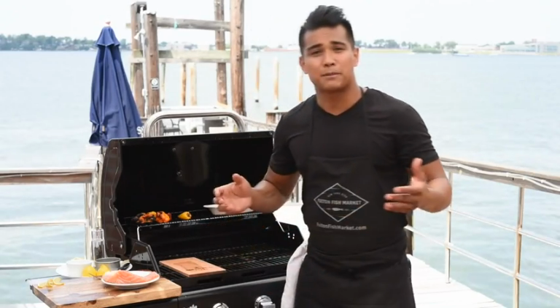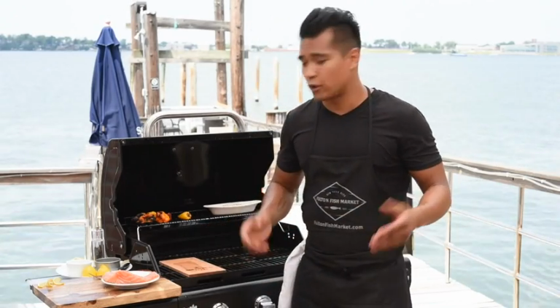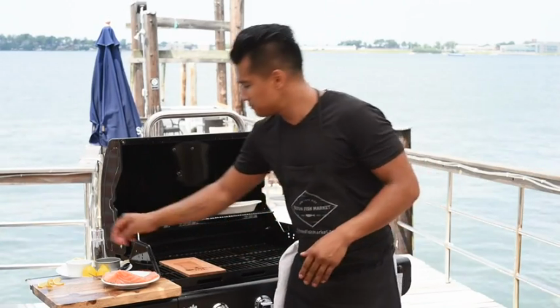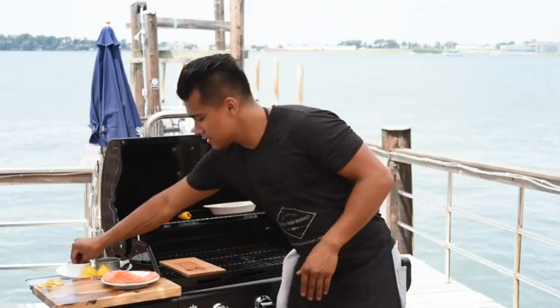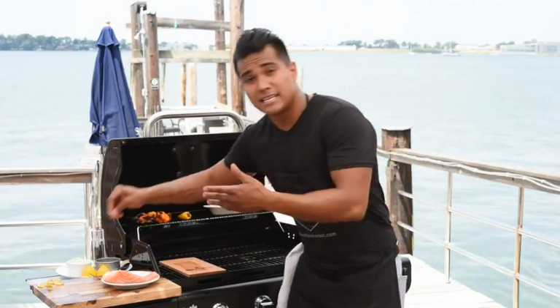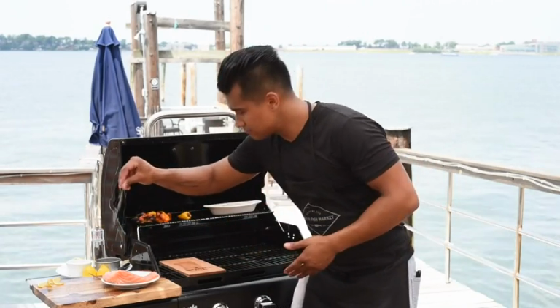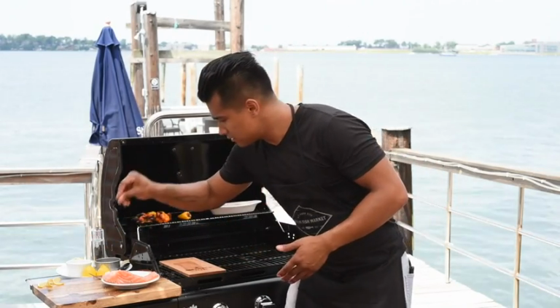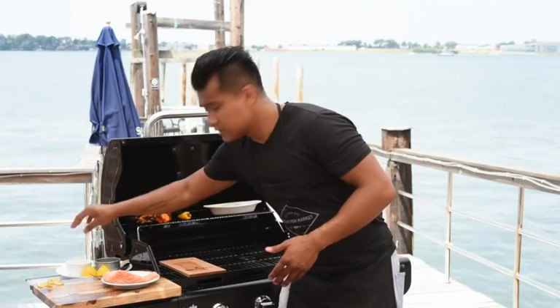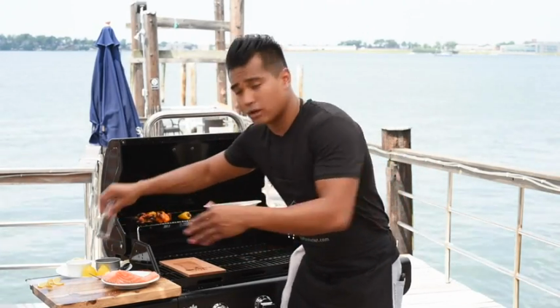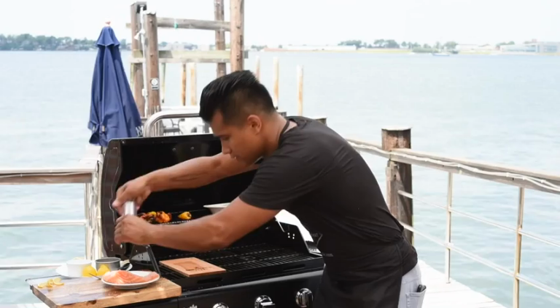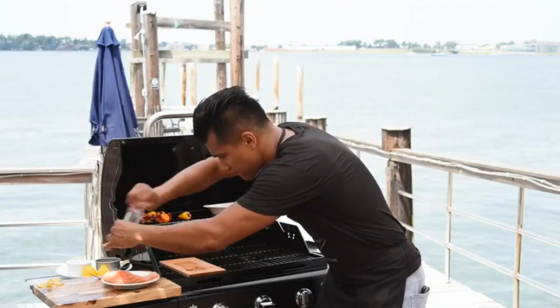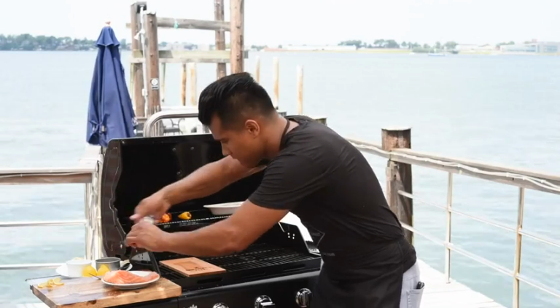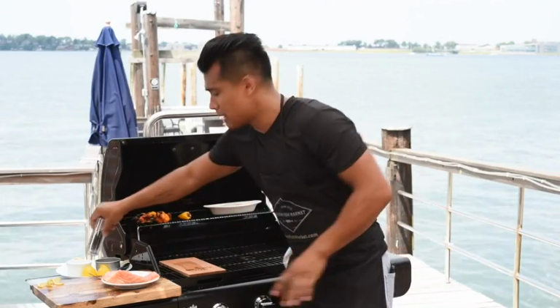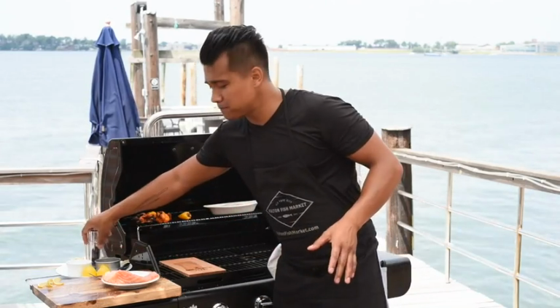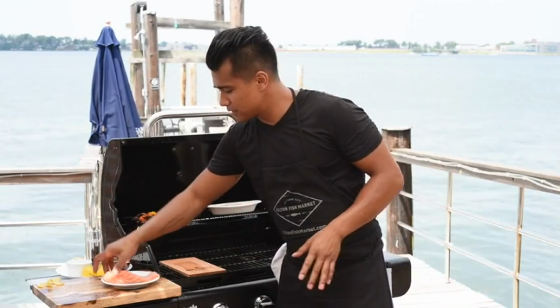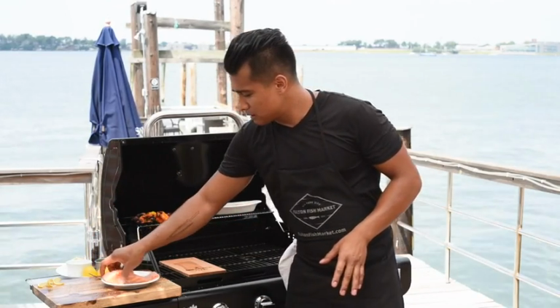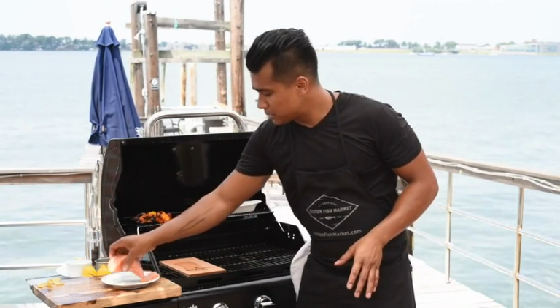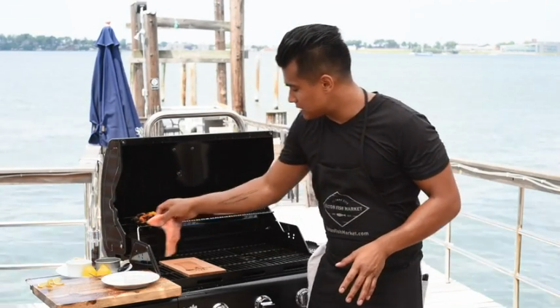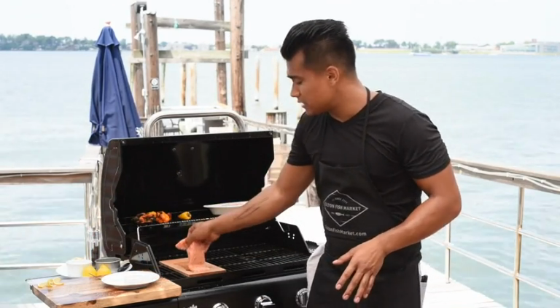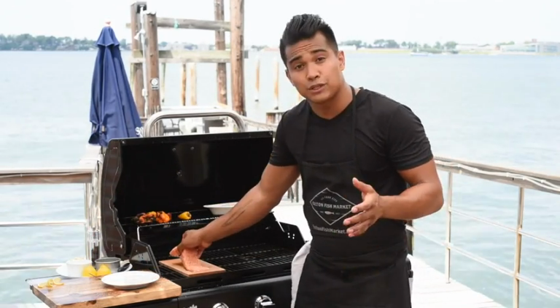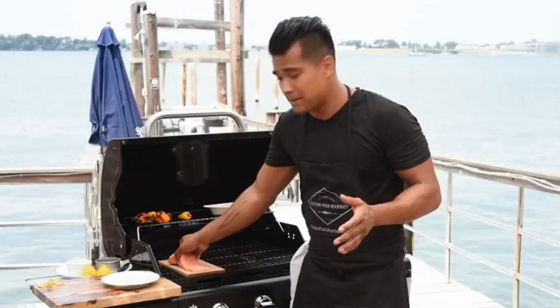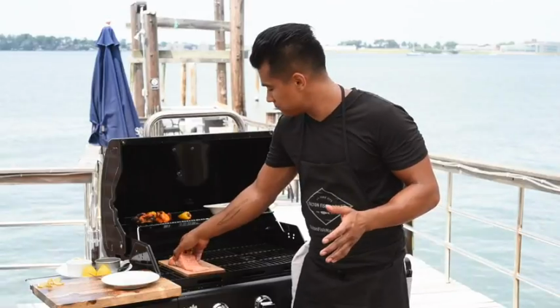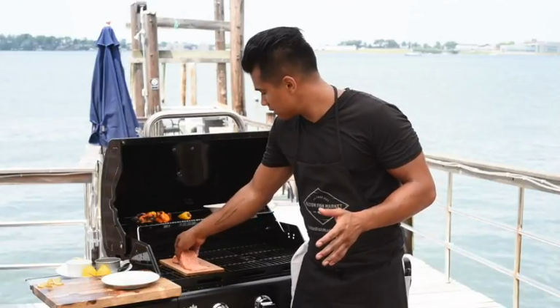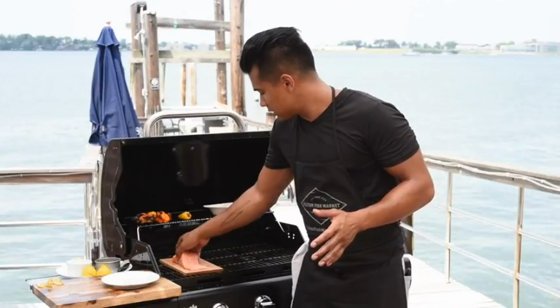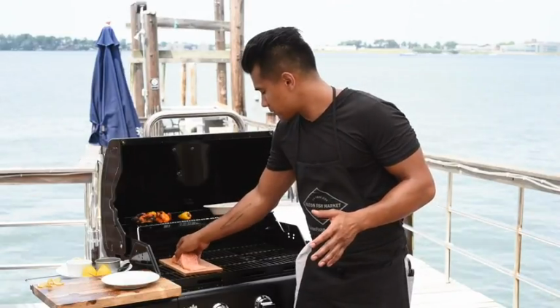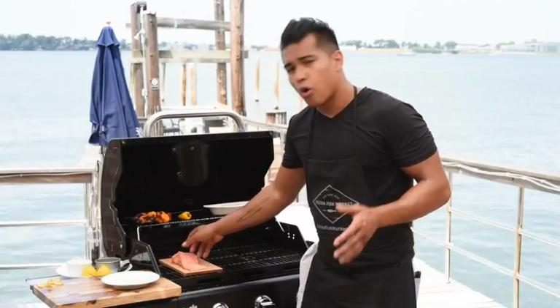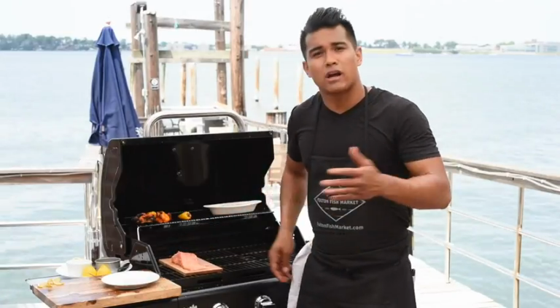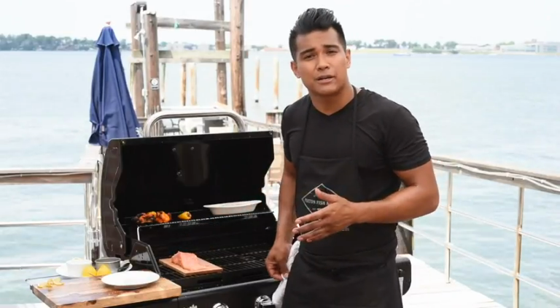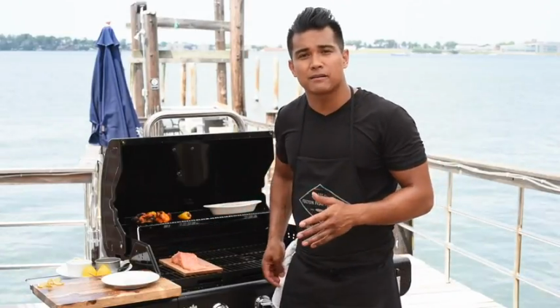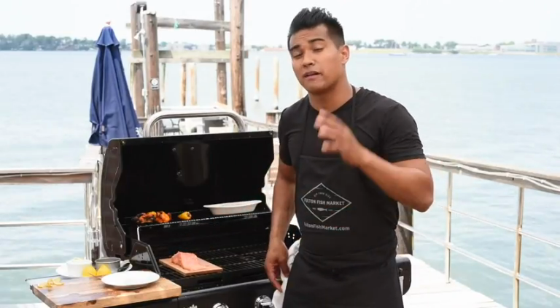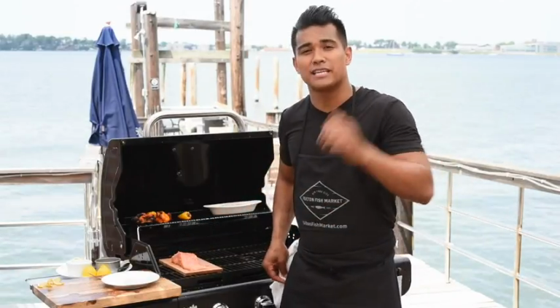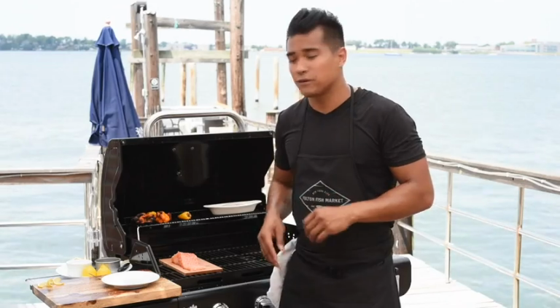Place the plank on the grill. Season with a little bit of salt and pepper. Place the piece of fish — in this case we're using salmon — right onto the cedar plank for an infused cedar flavor.